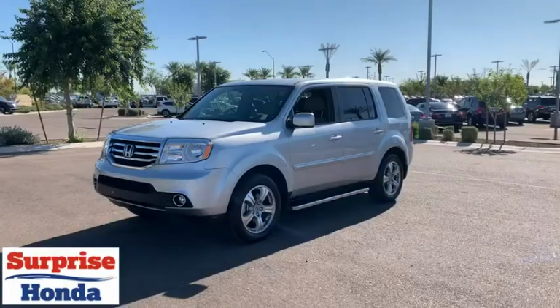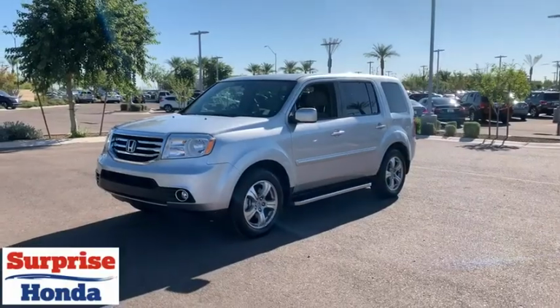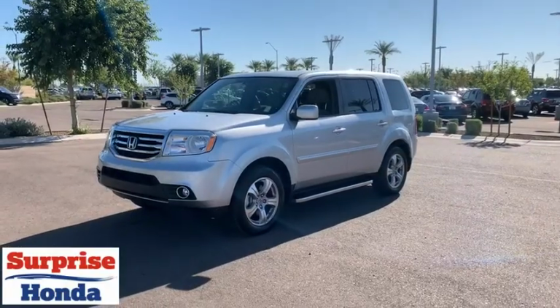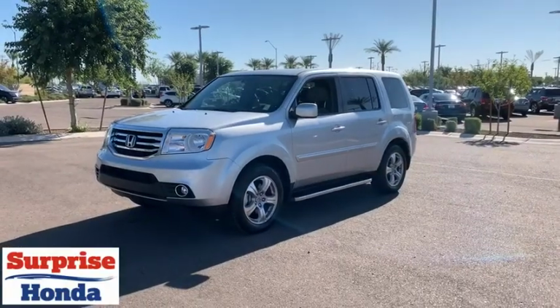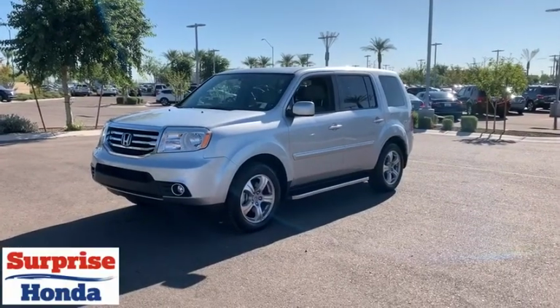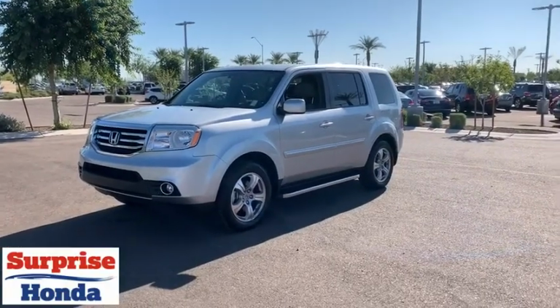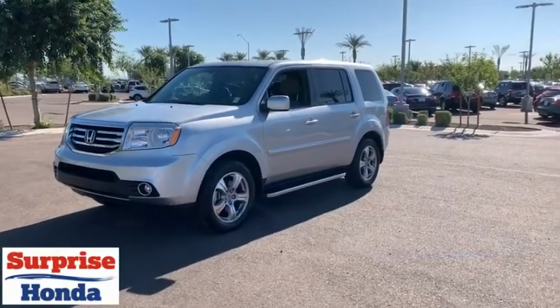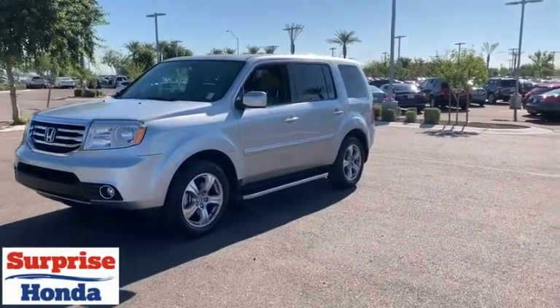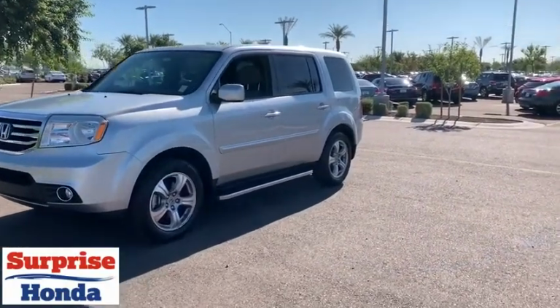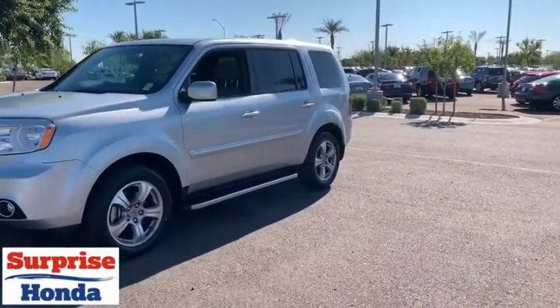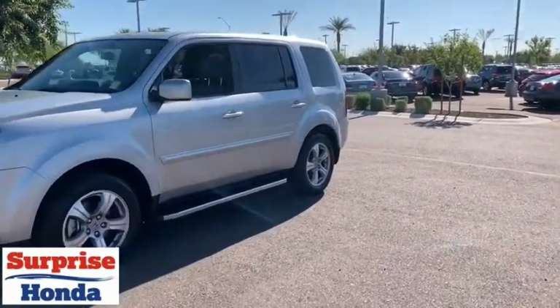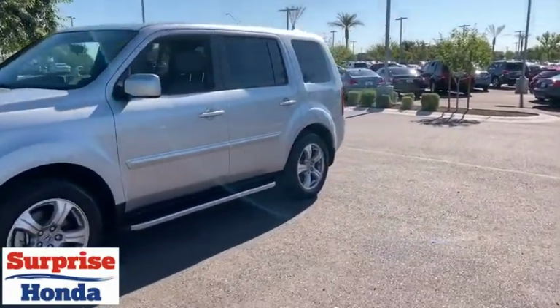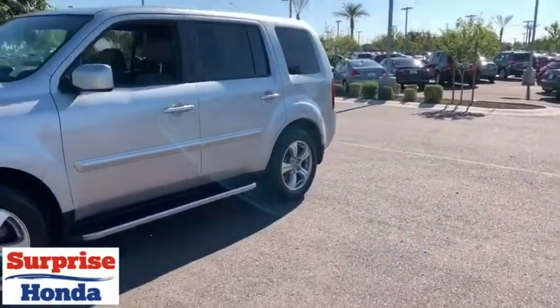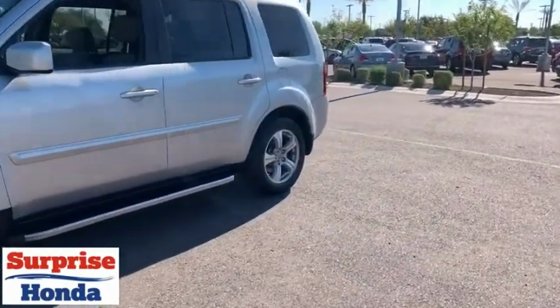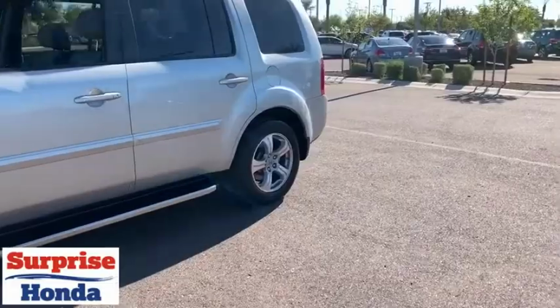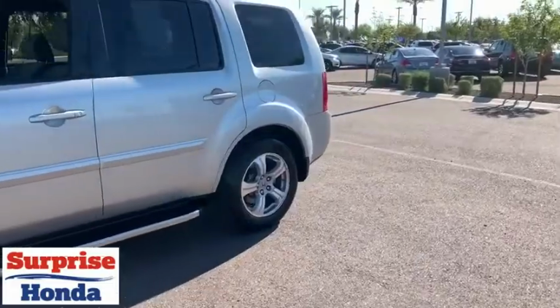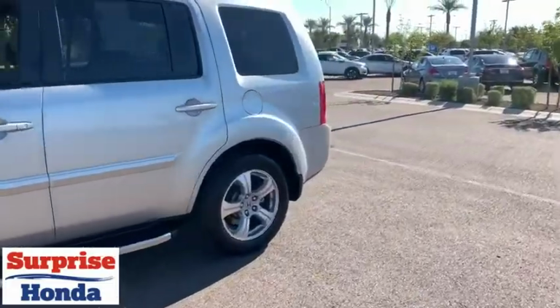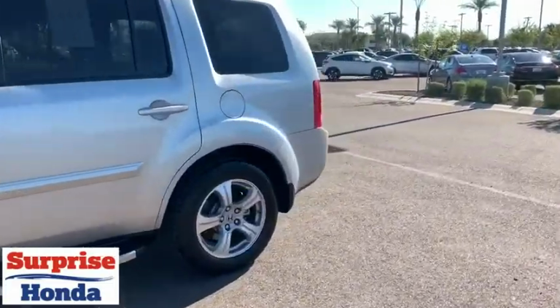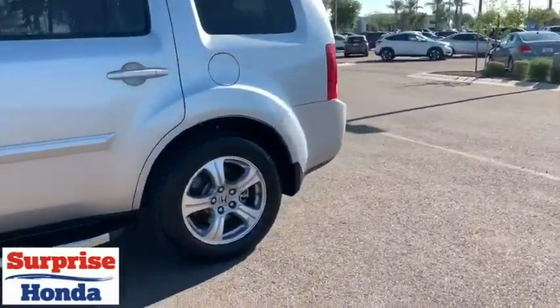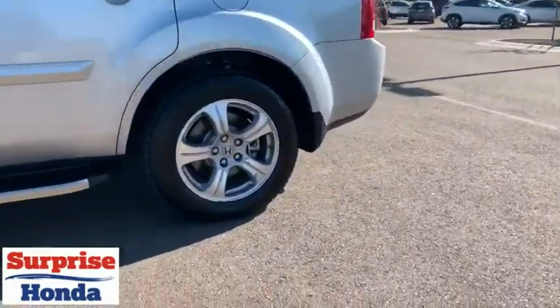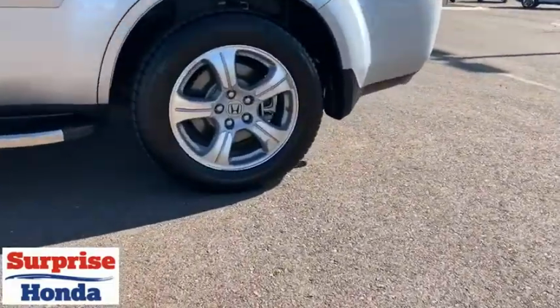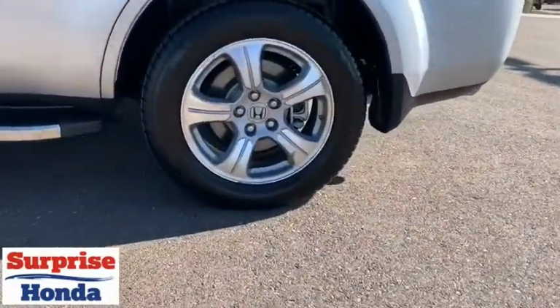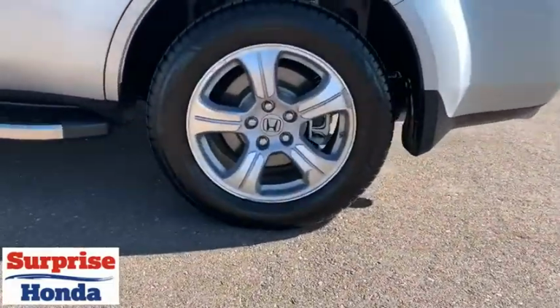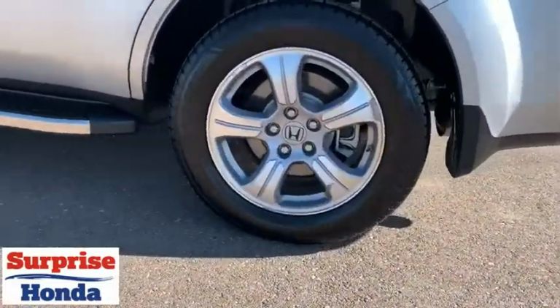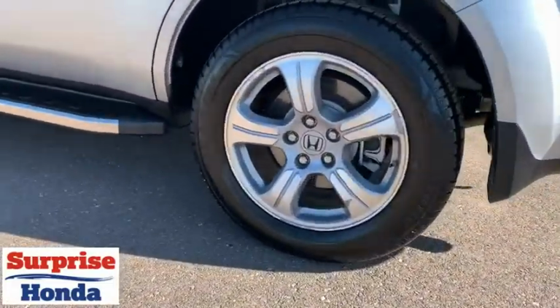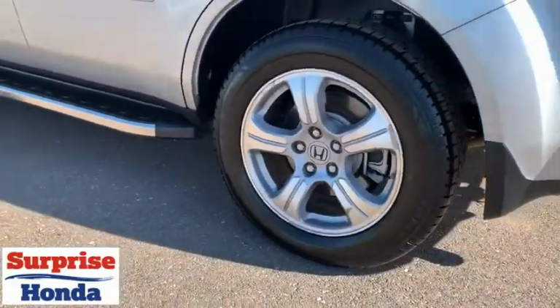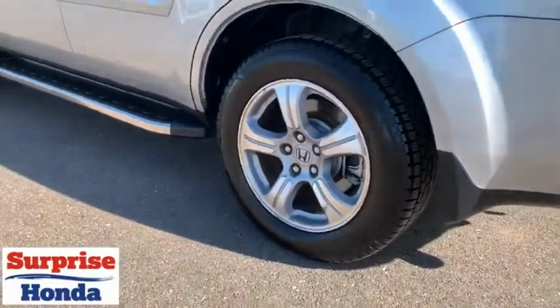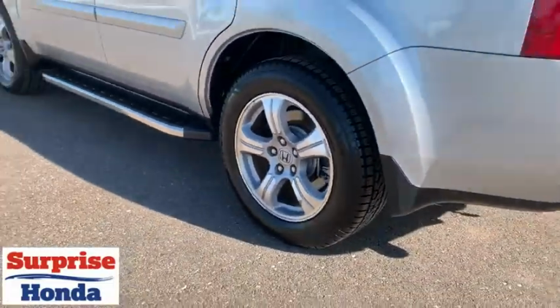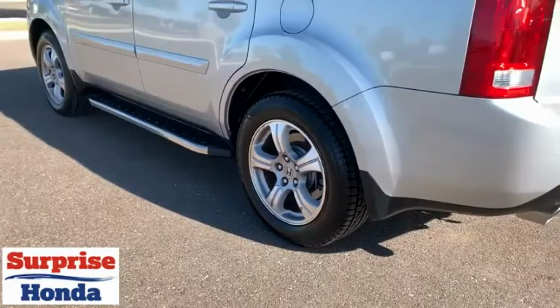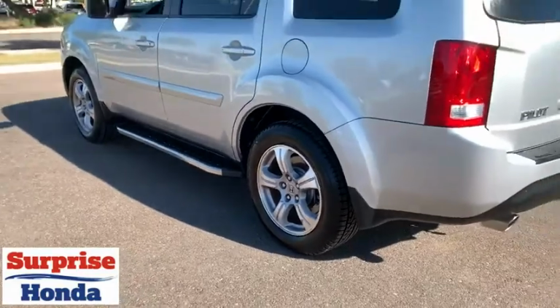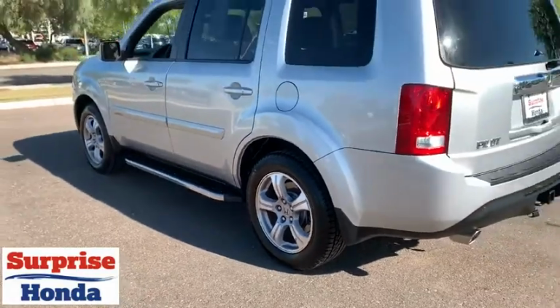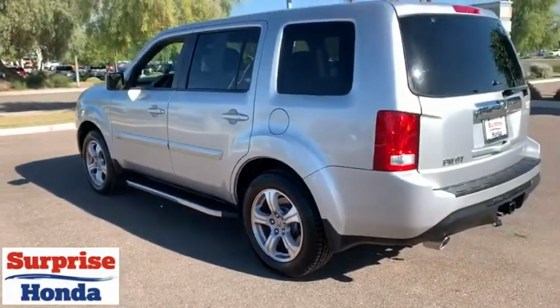You are going to love the 2013 Honda Pilot: optimal utility, indulgent interior, powerful performer. You'll be ready for almost anything in the Honda Pilot.